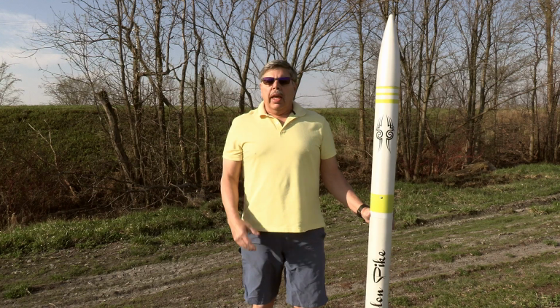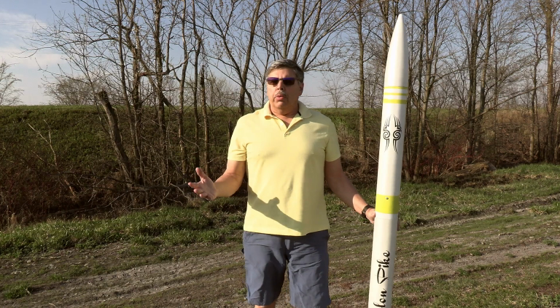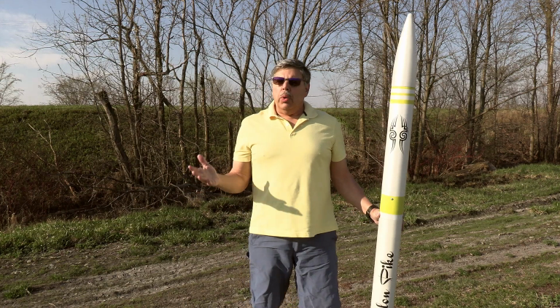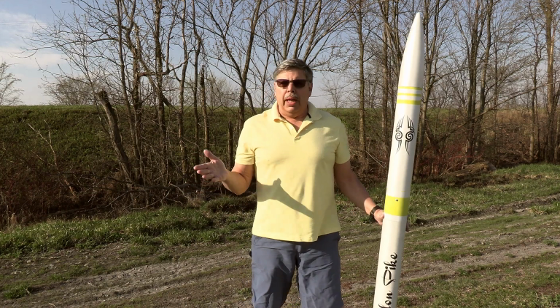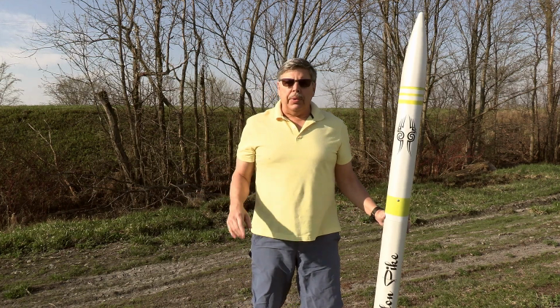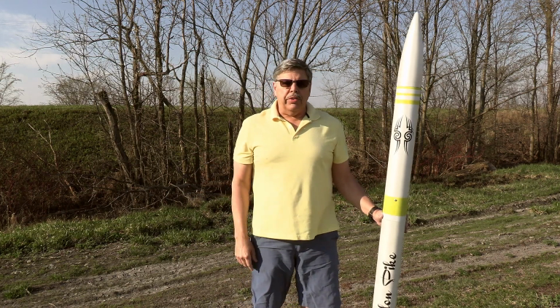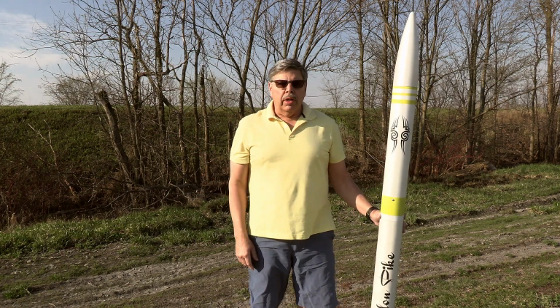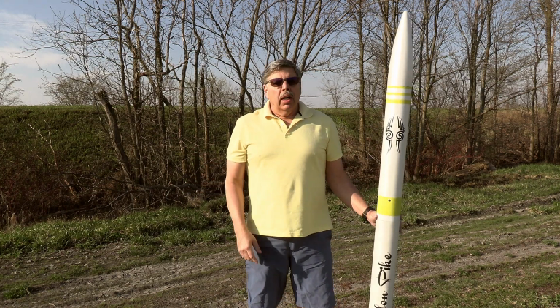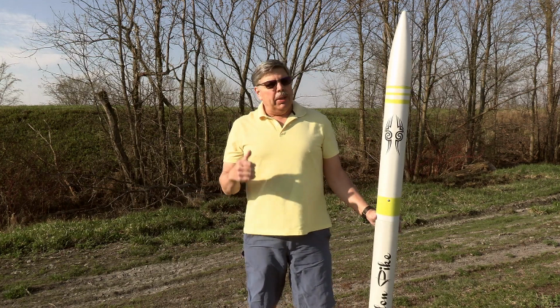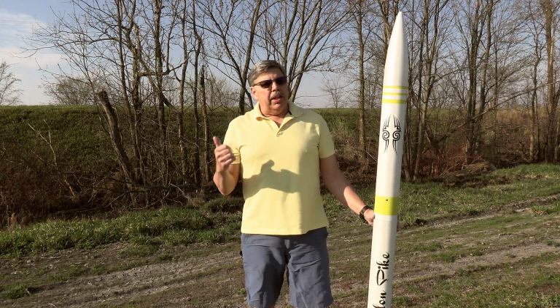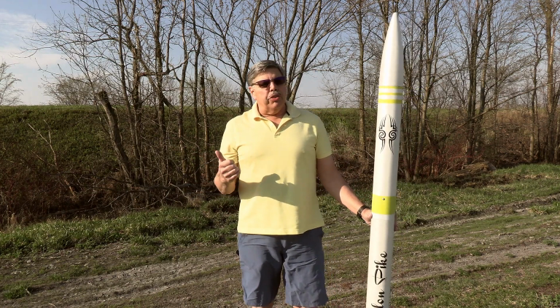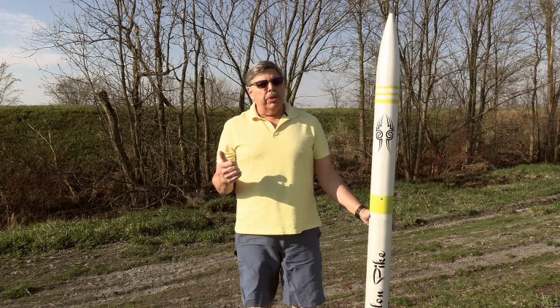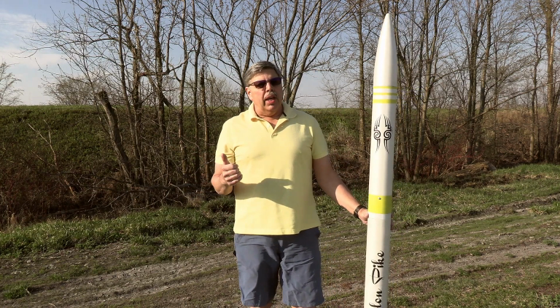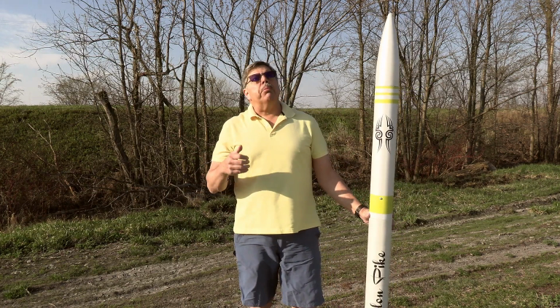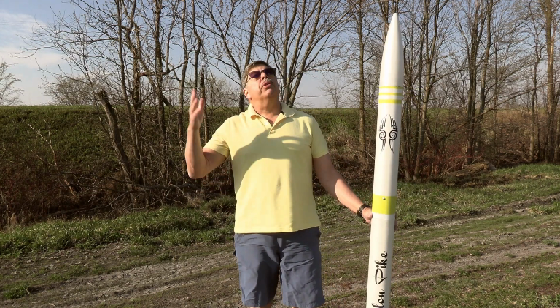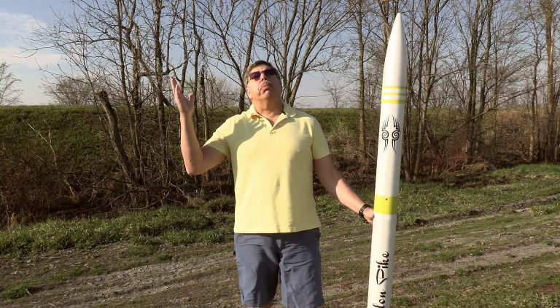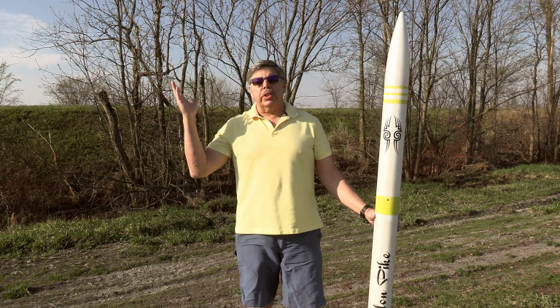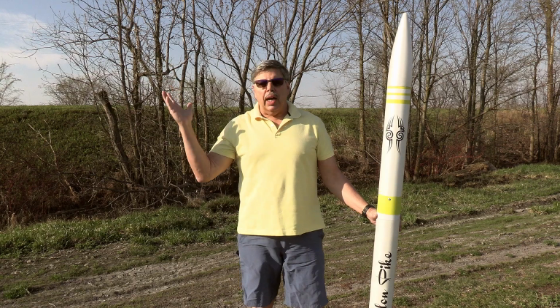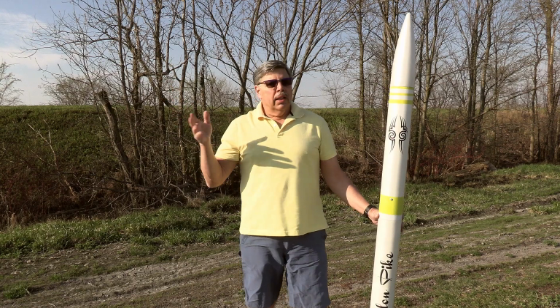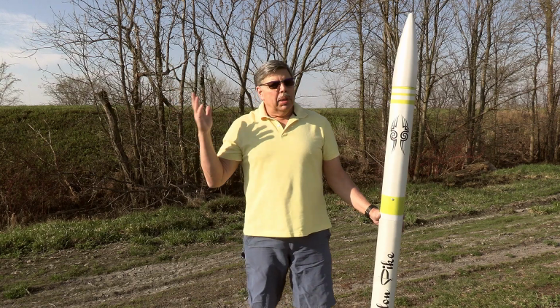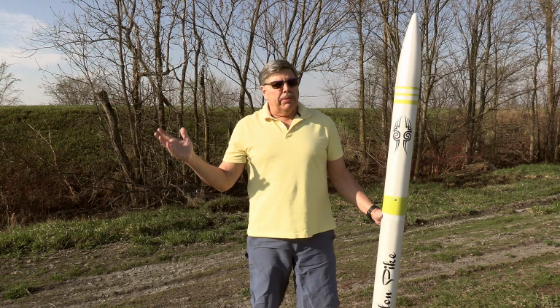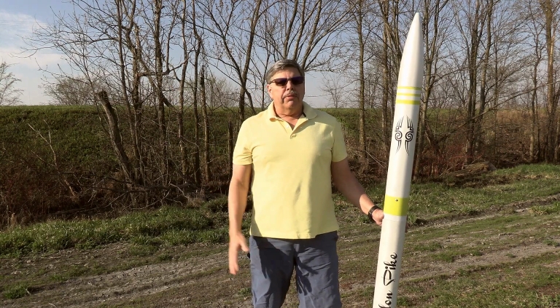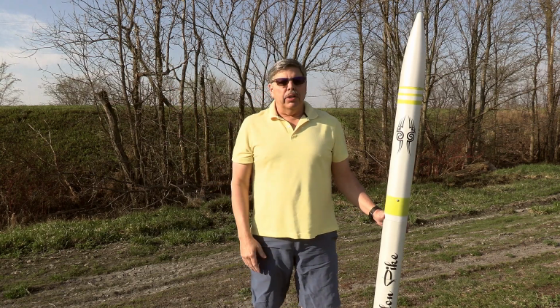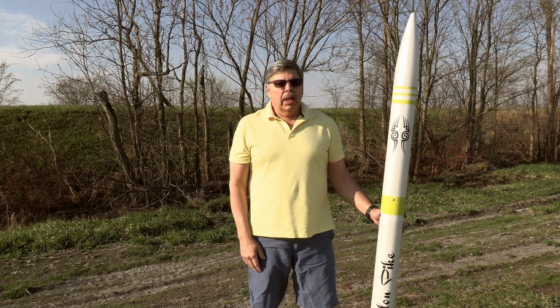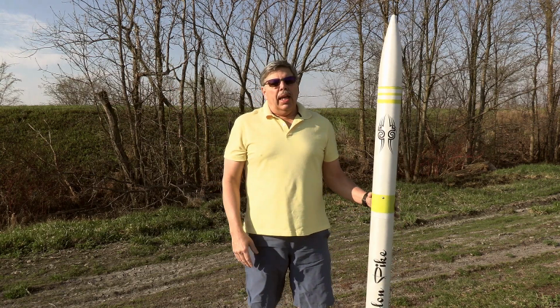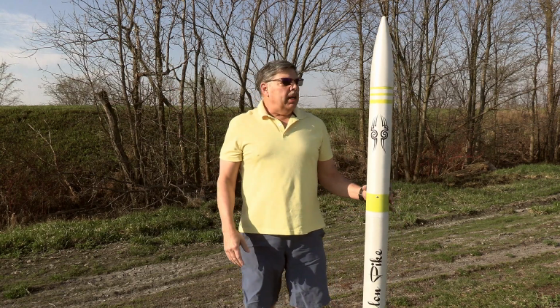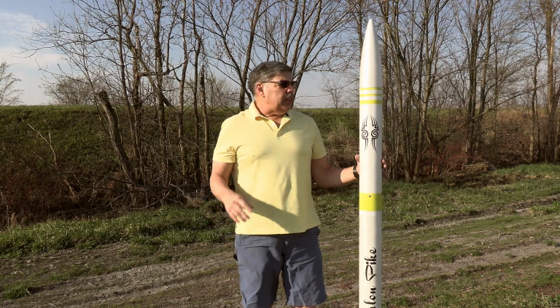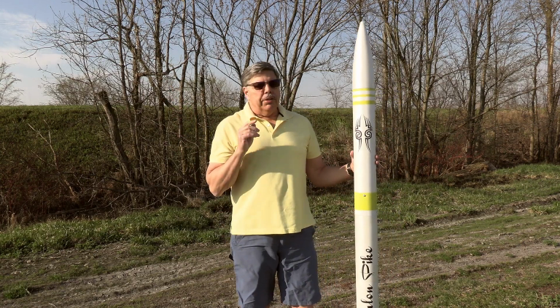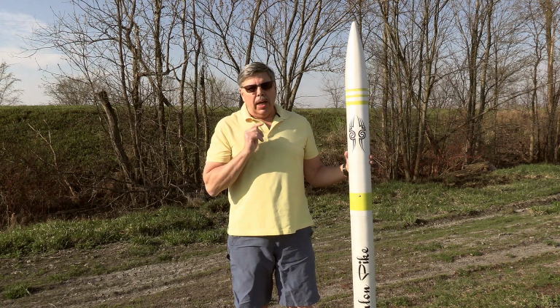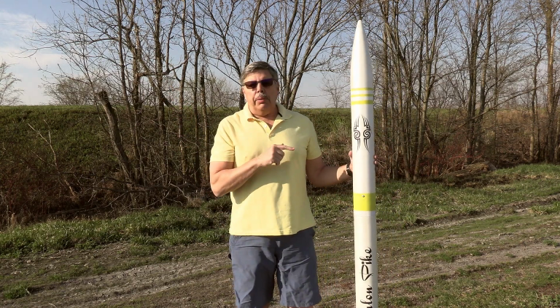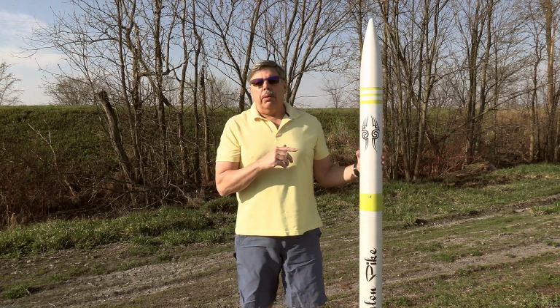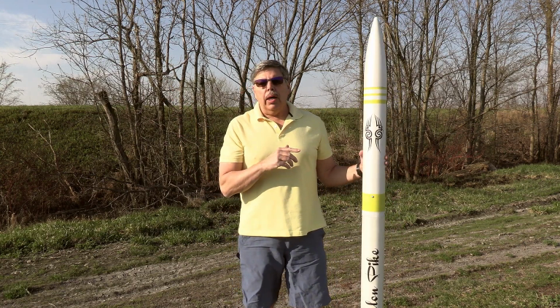Hey everyone, welcome back to the Rocketeer. I'm outside of the studio today in a beautiful blue sky, middle of a farm field, and I'm excited to fly Zebulon Pike.